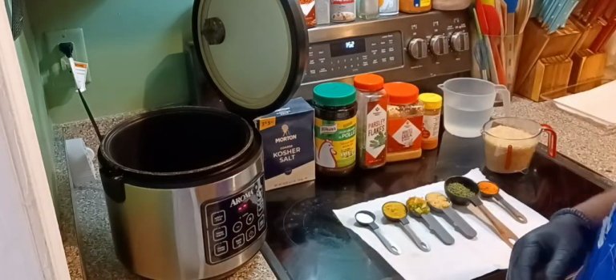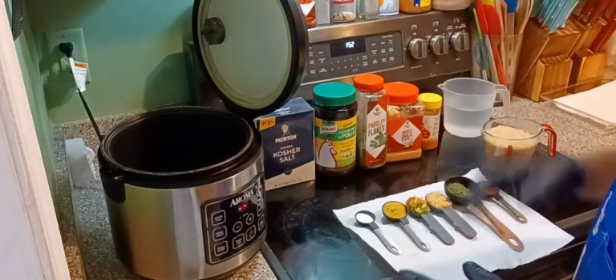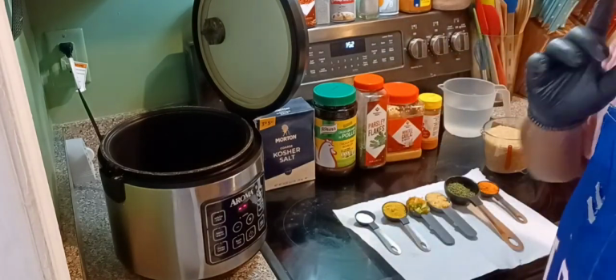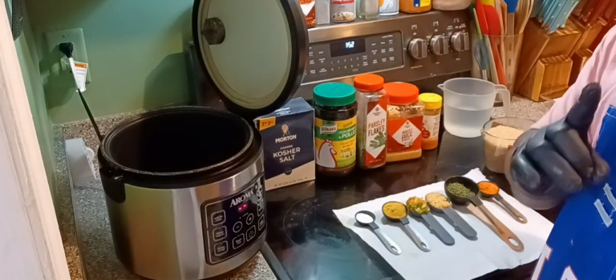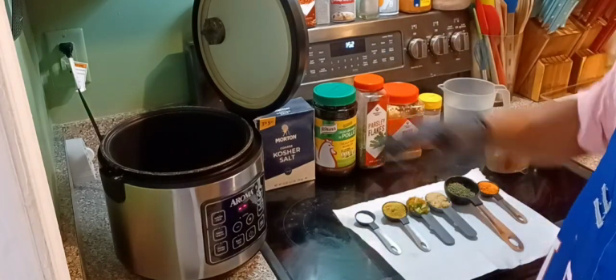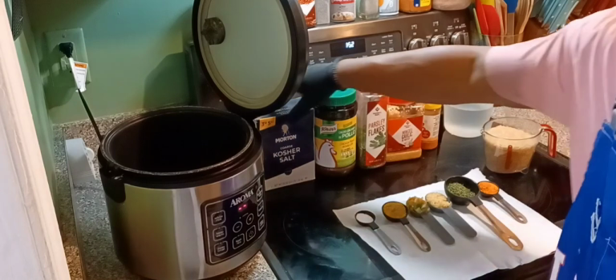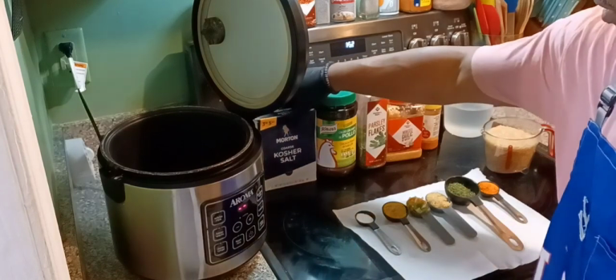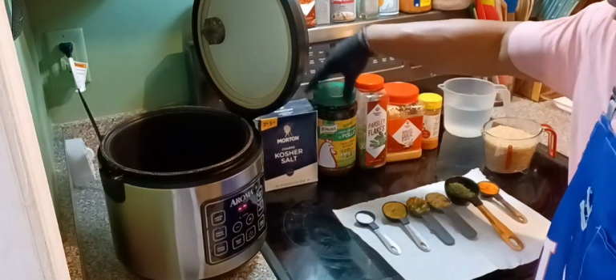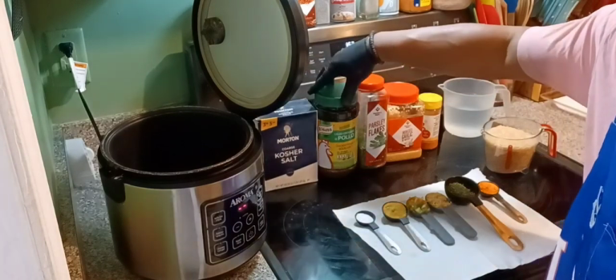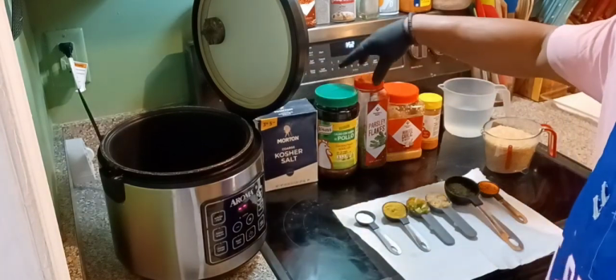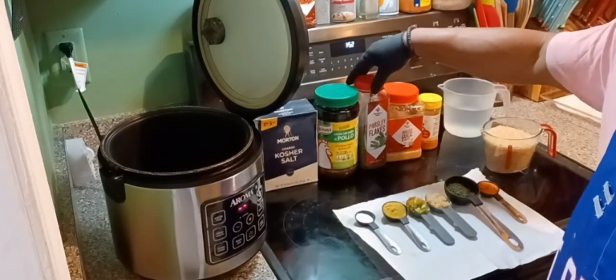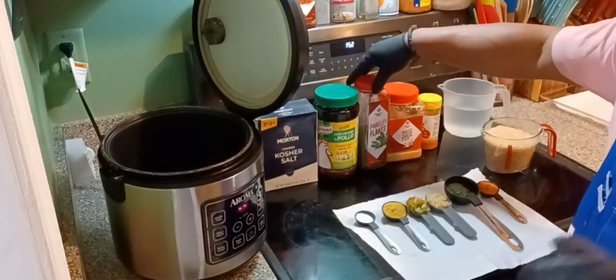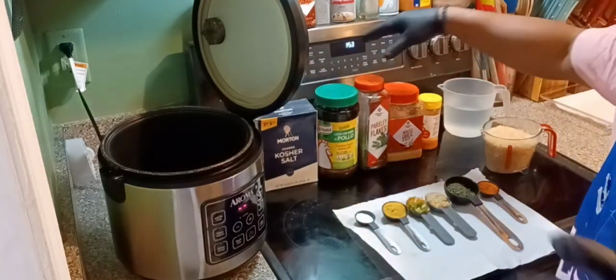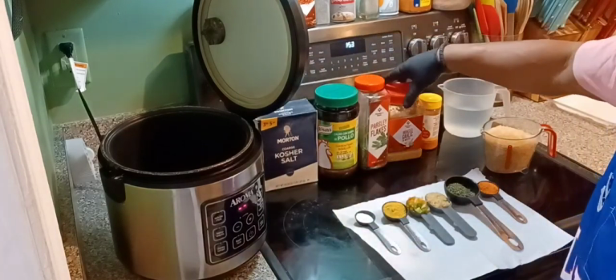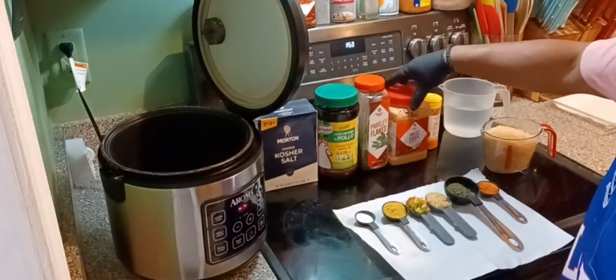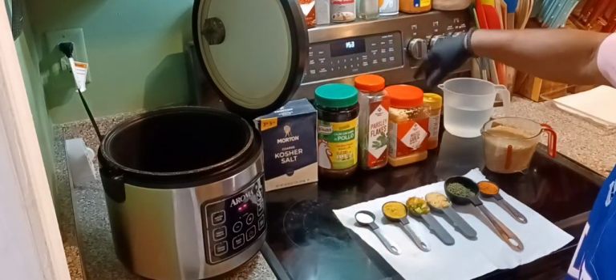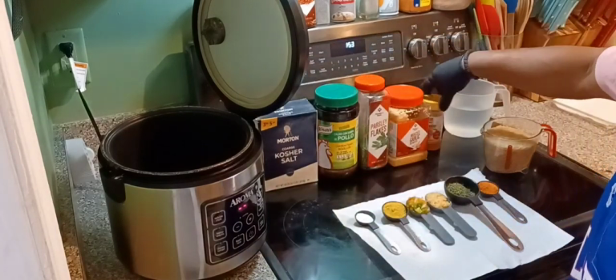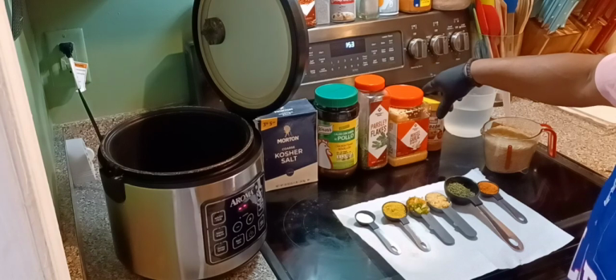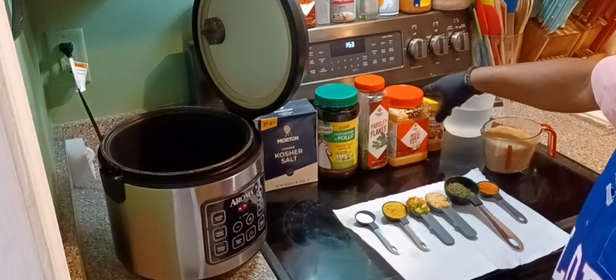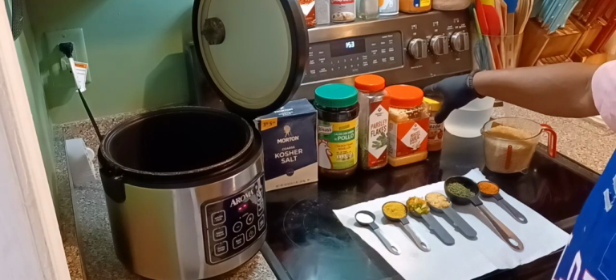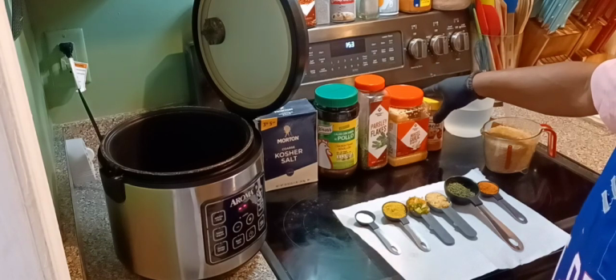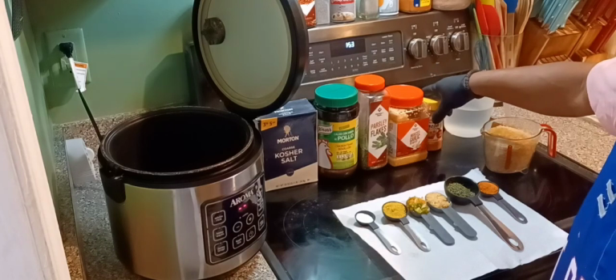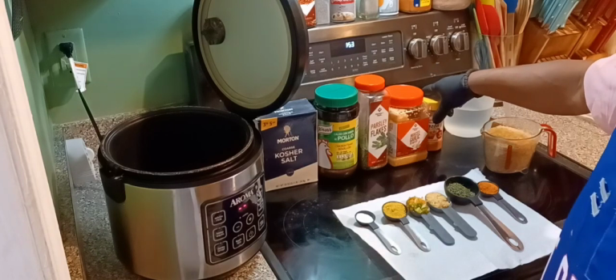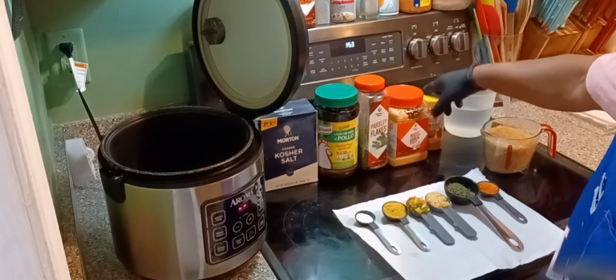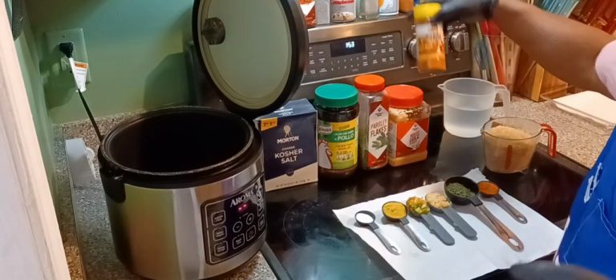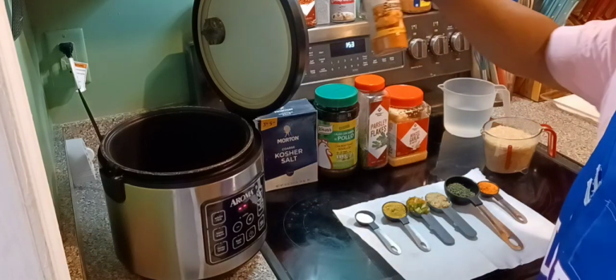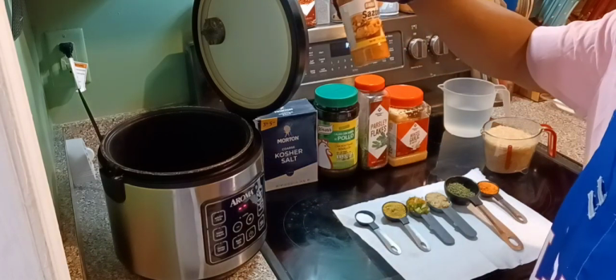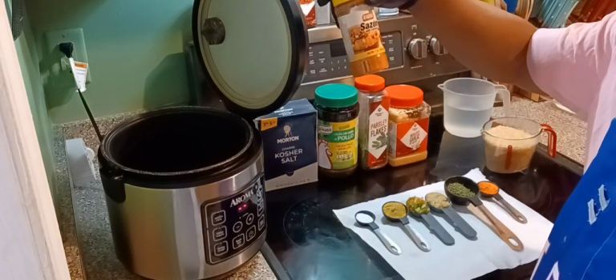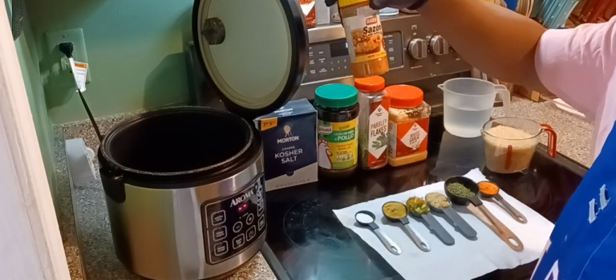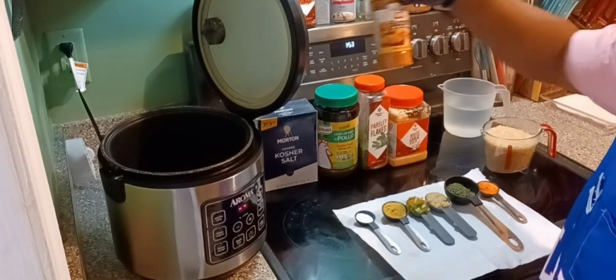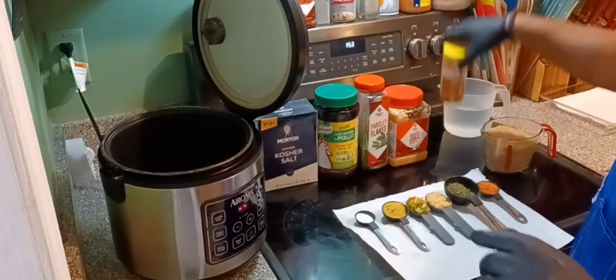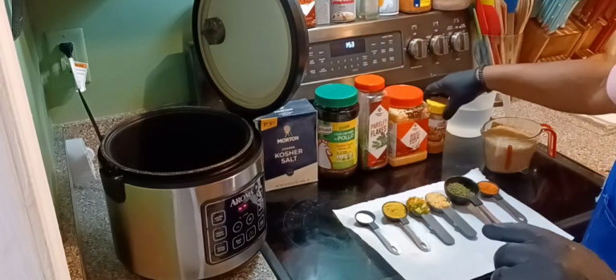The first thing we have: kosher salt, chicken bouillon, some parsley flakes, some minced garlic, and last but not least — the one that gives you the yellow rice — sazon seasoning. Yes sir, it's going down!